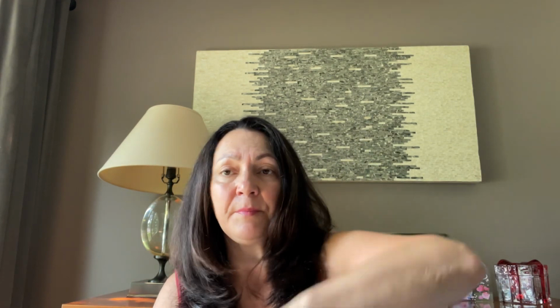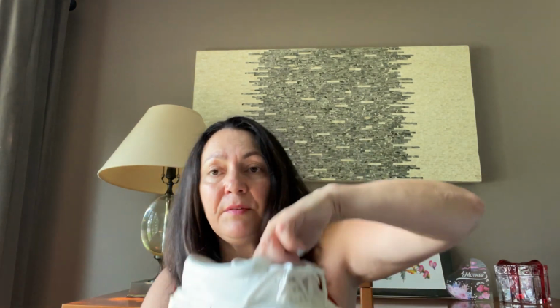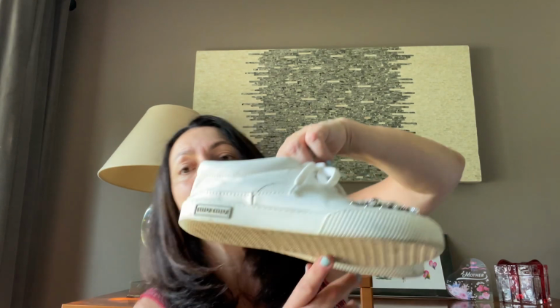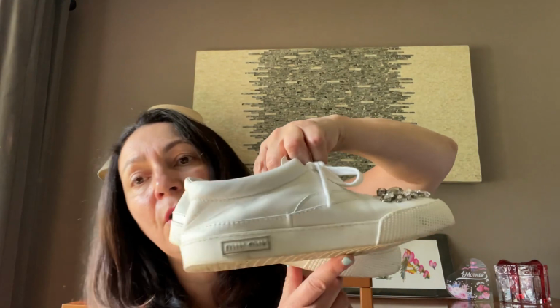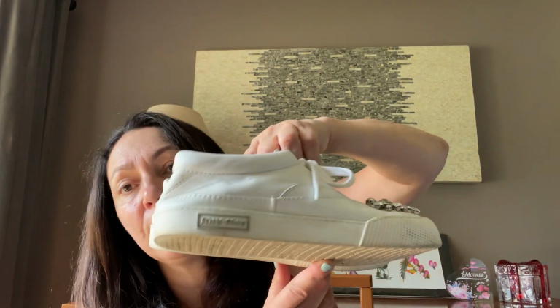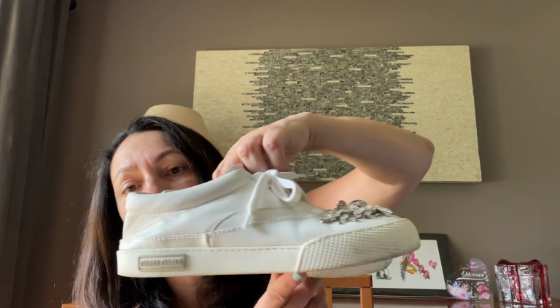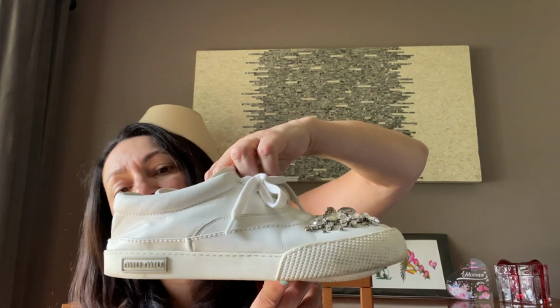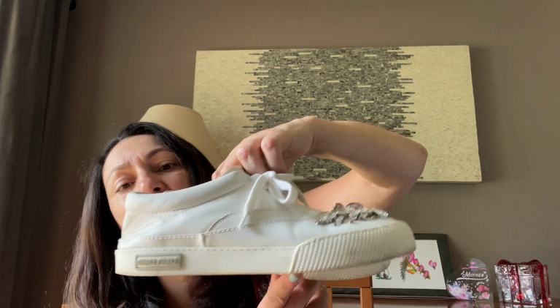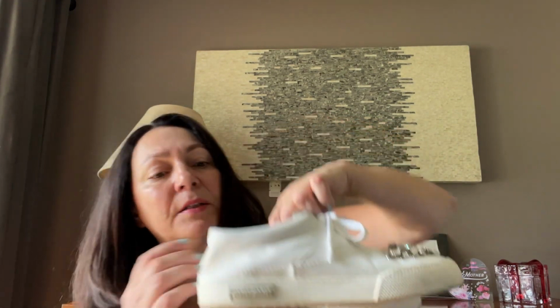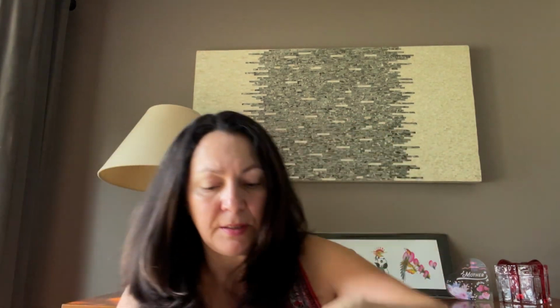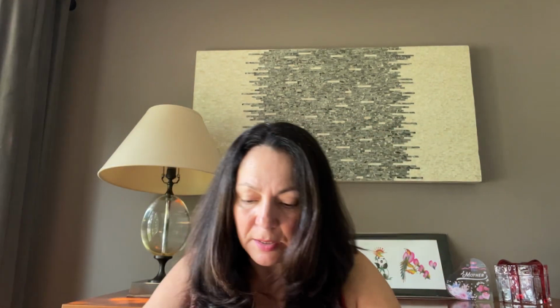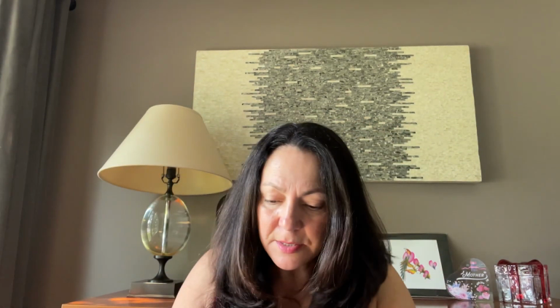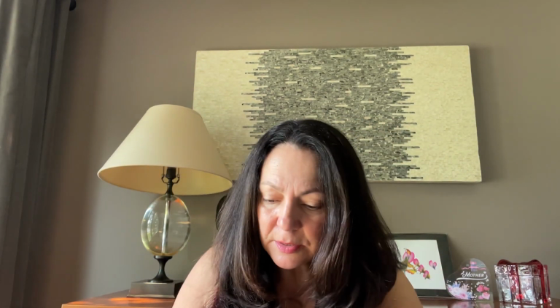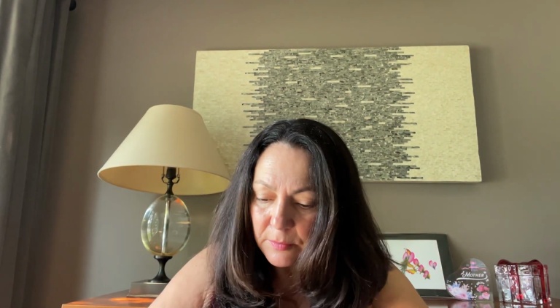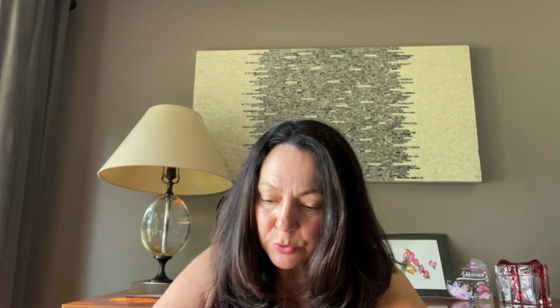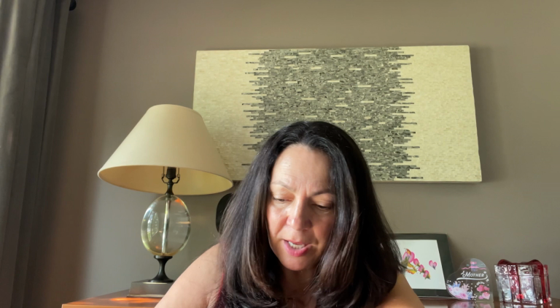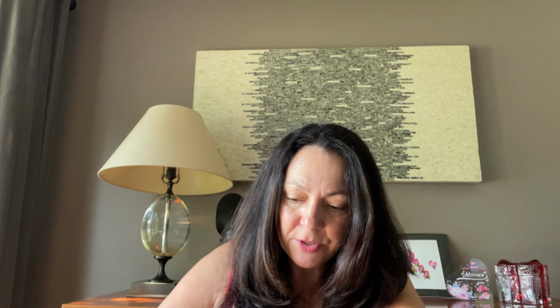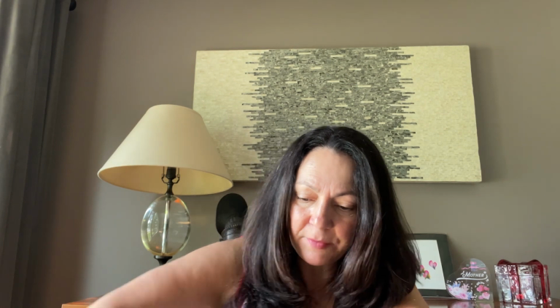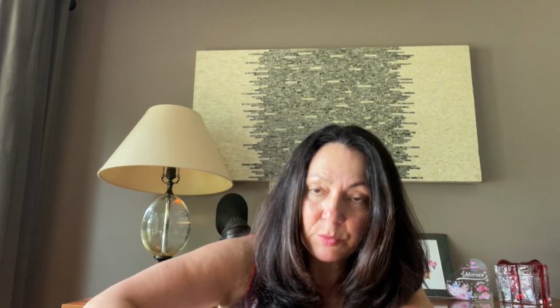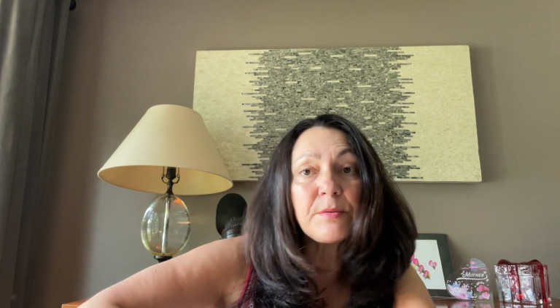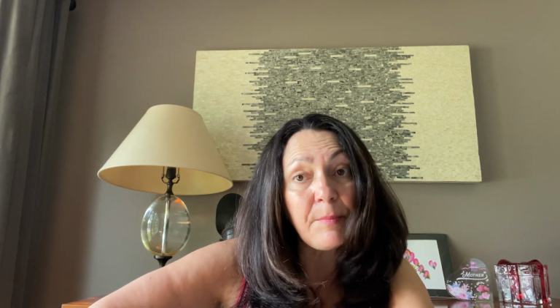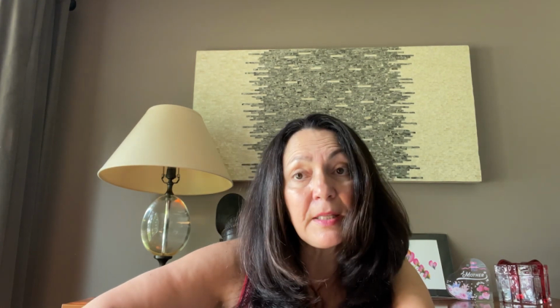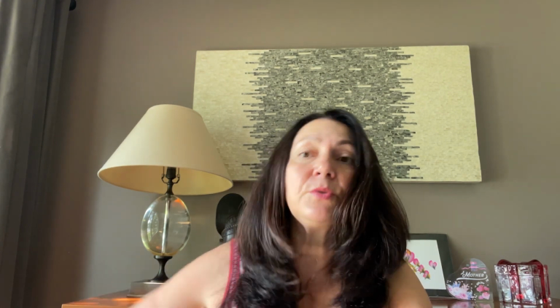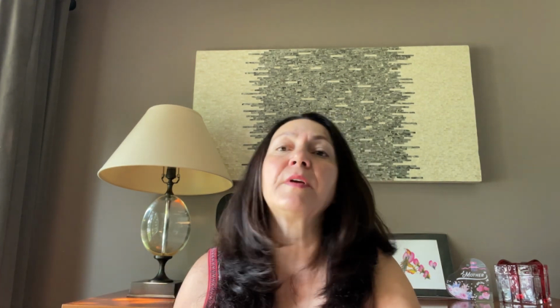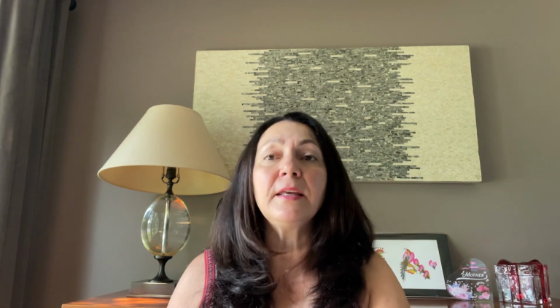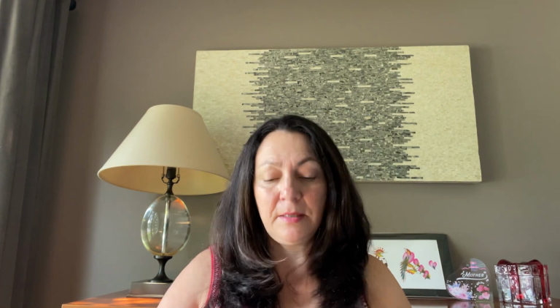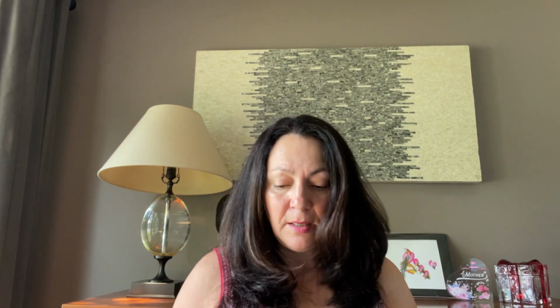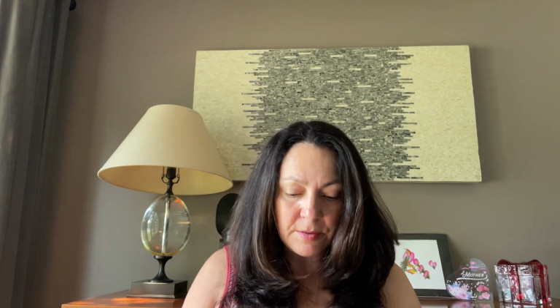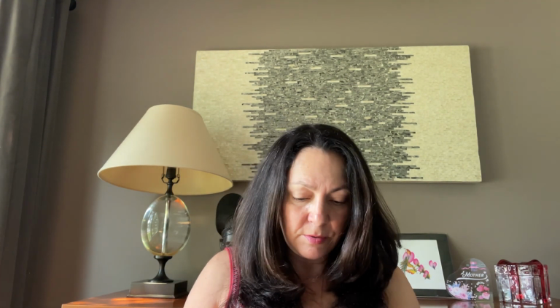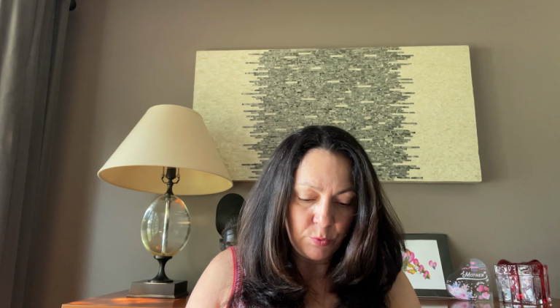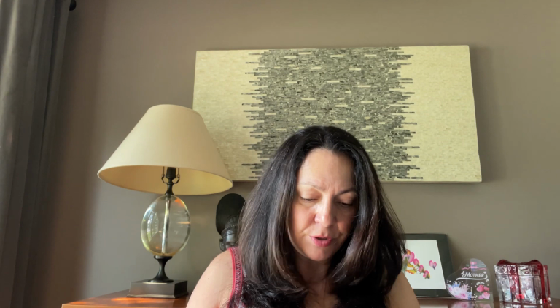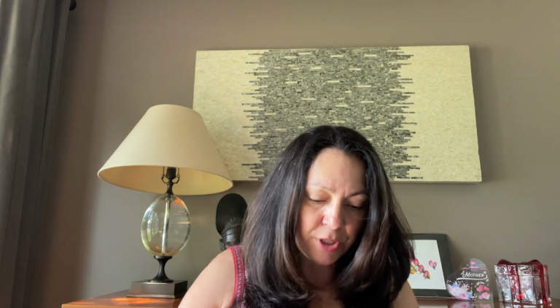Even in the fall, people wear them a lot. These are in good shape — I just have to put some paper in them to regain their original shape.